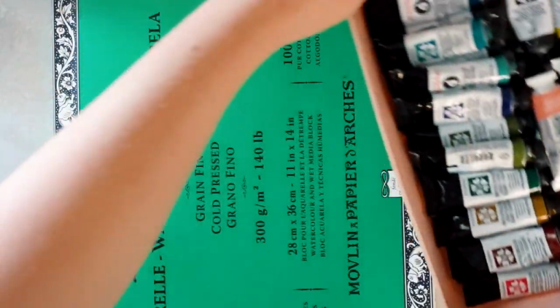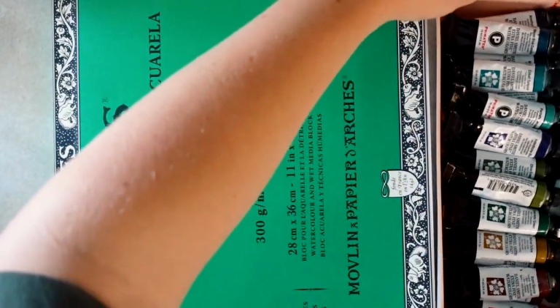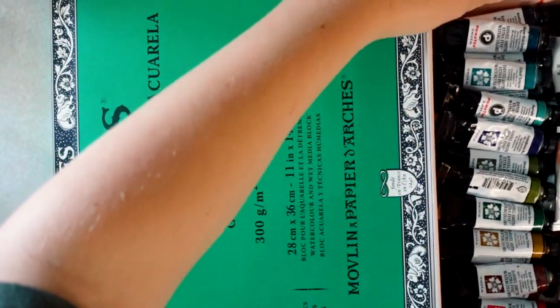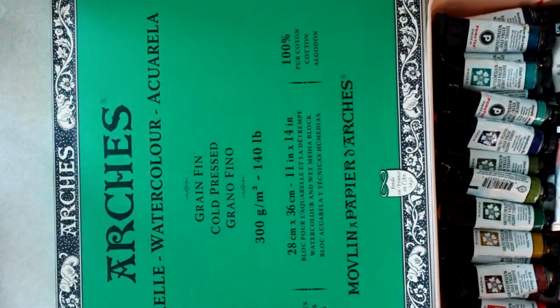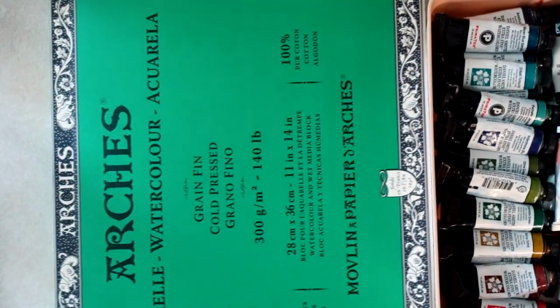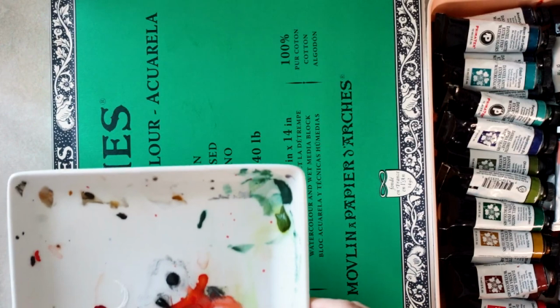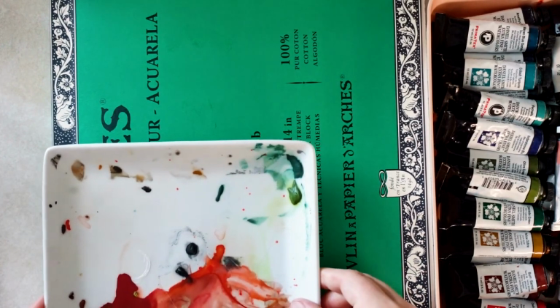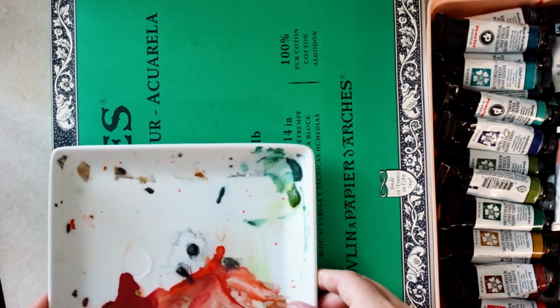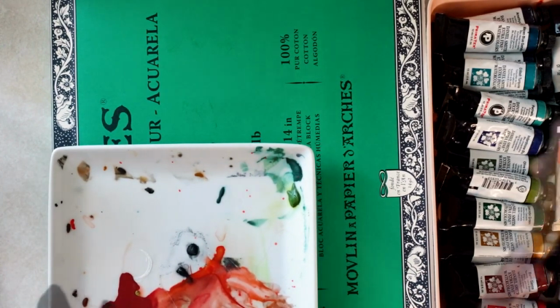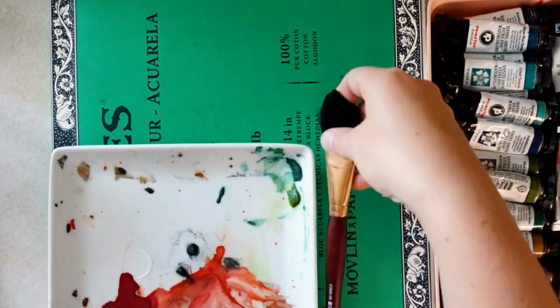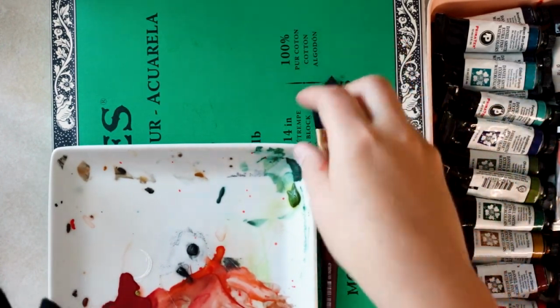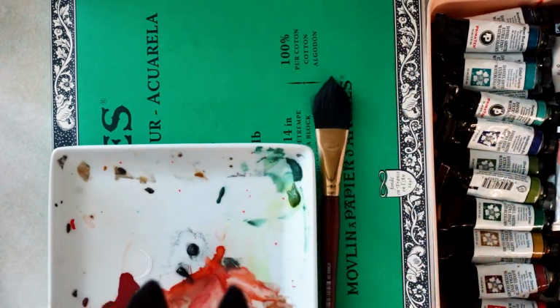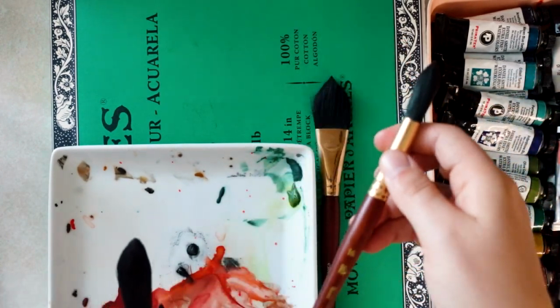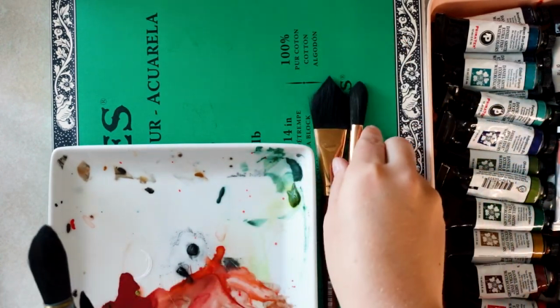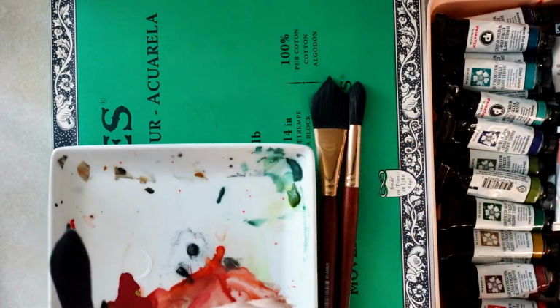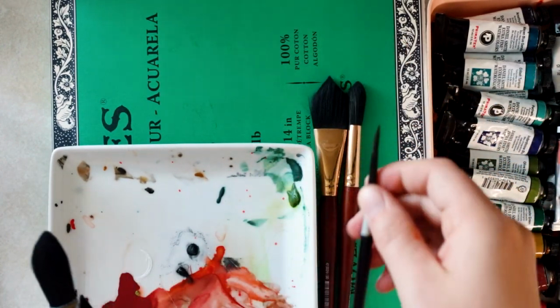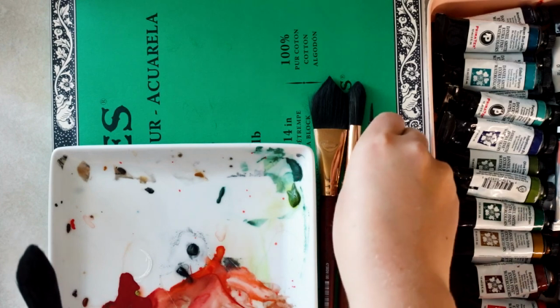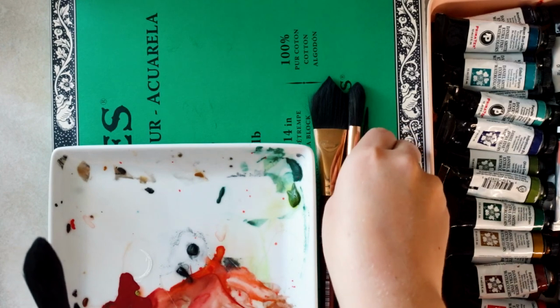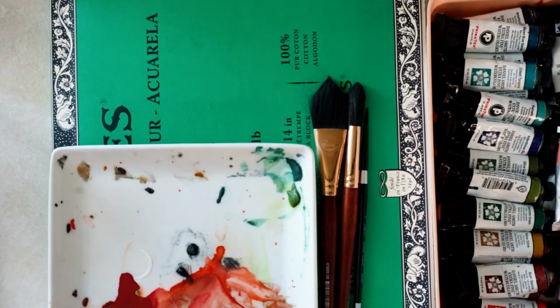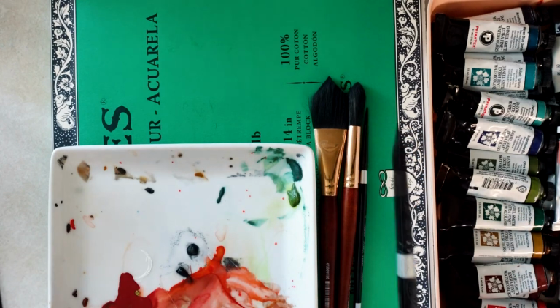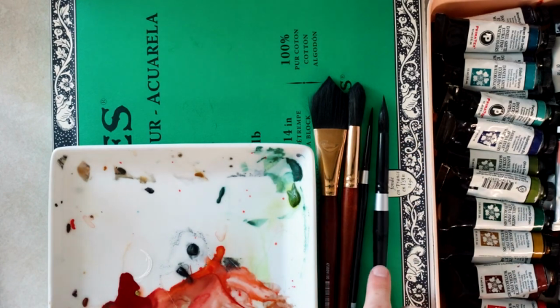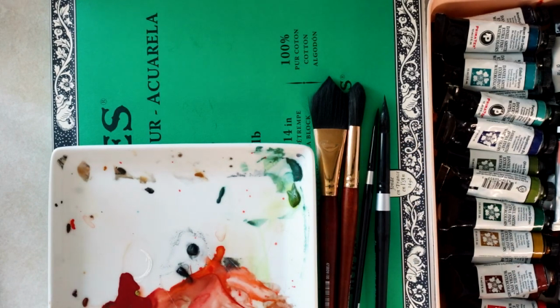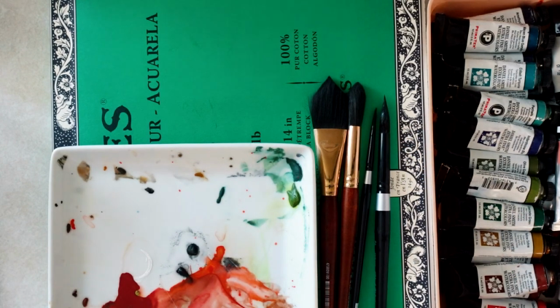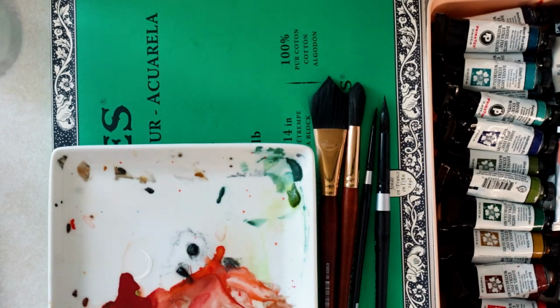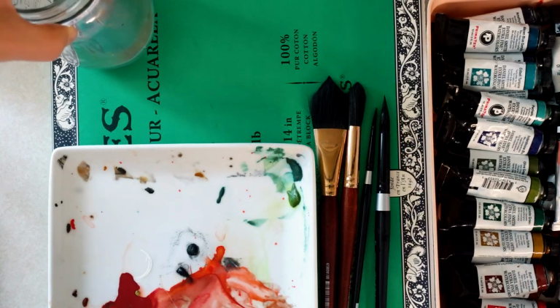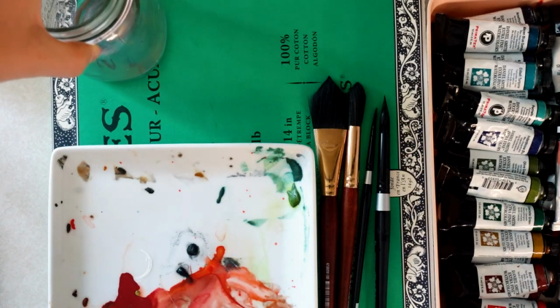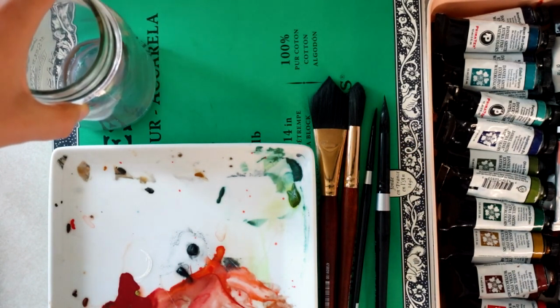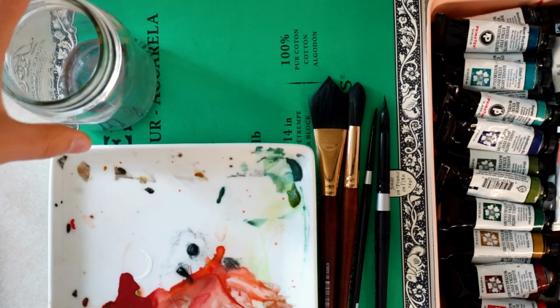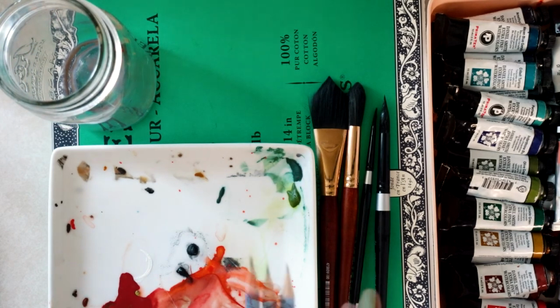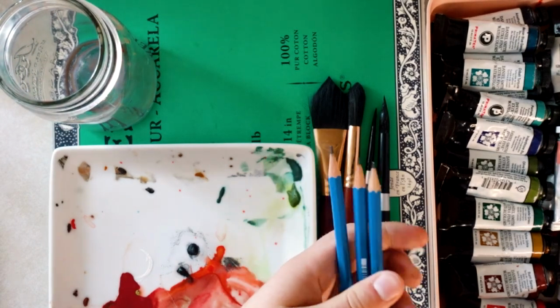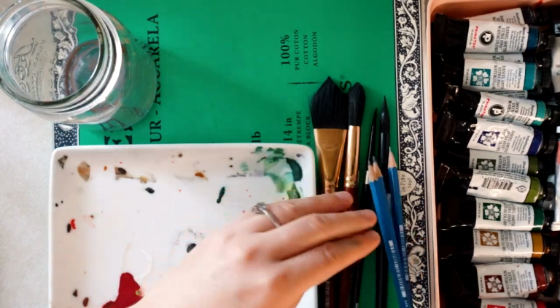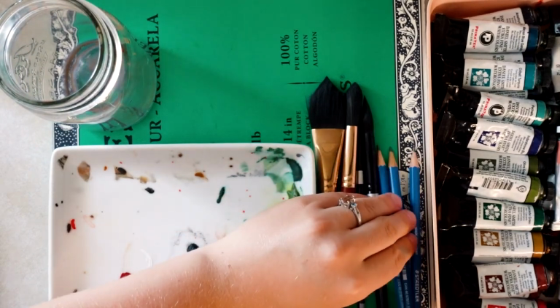Hey, how's it going today? It's Callie from Panwing. In today's video, I'm going to be showing some of my favorite watercolor supplies. I understand that everyone has their different preferences, or maybe is on a different budget or has a different skill level, so keep that in mind while you watch. These are just the supplies I personally use in my practice.